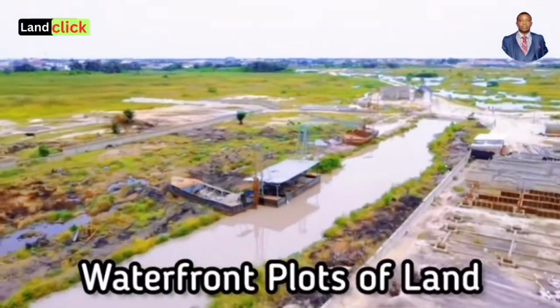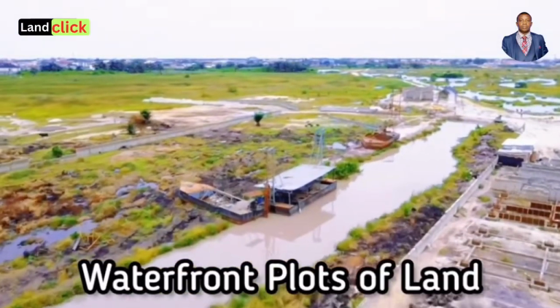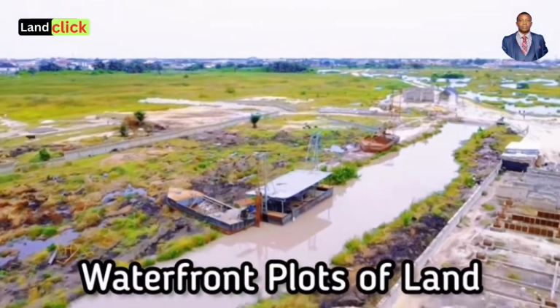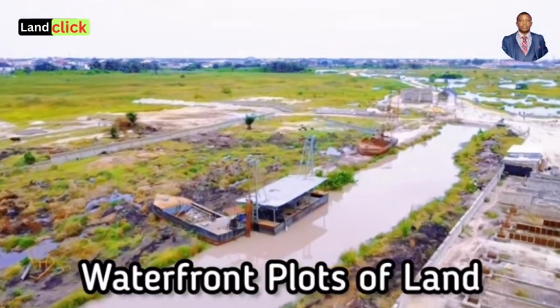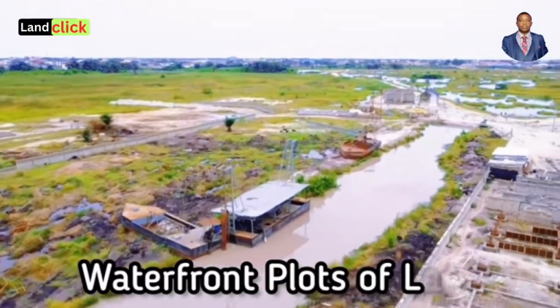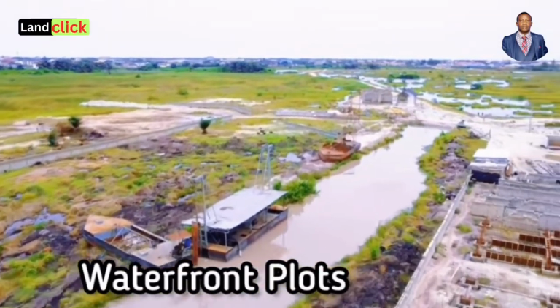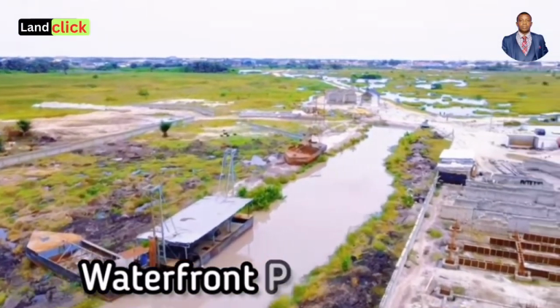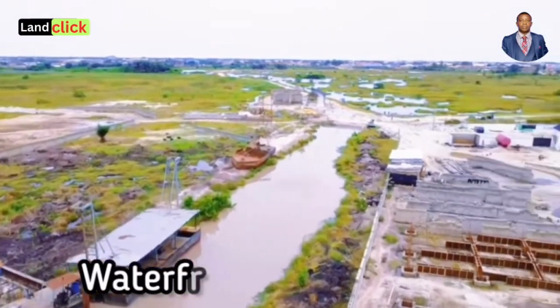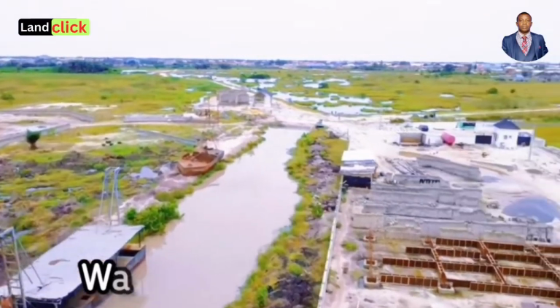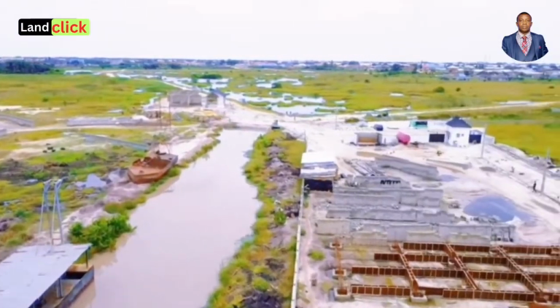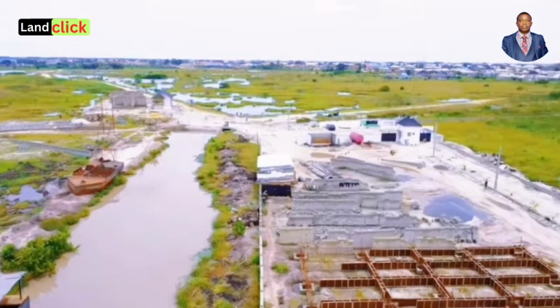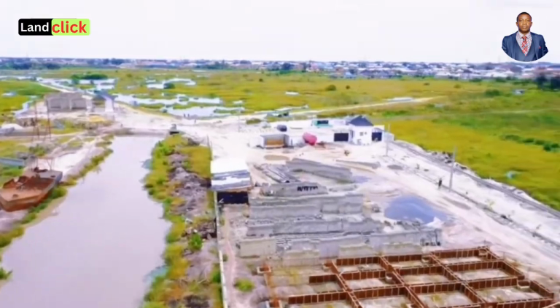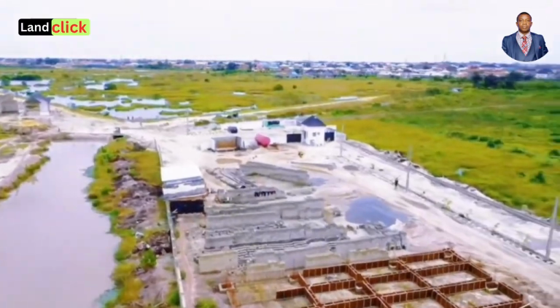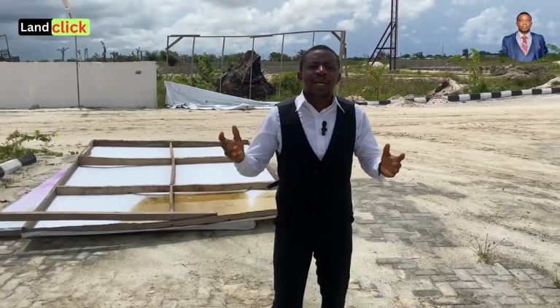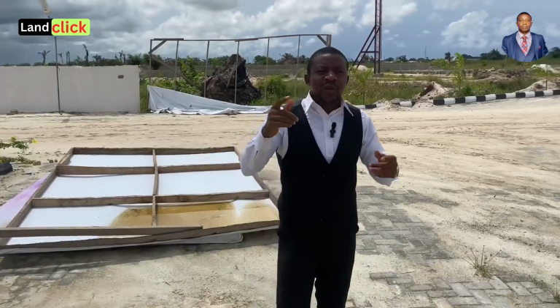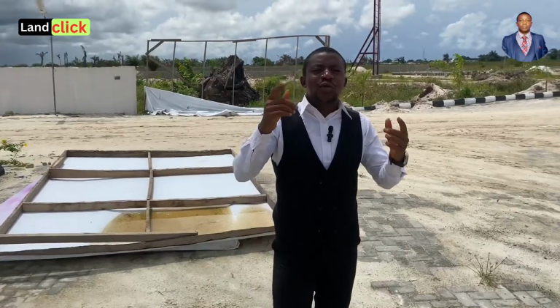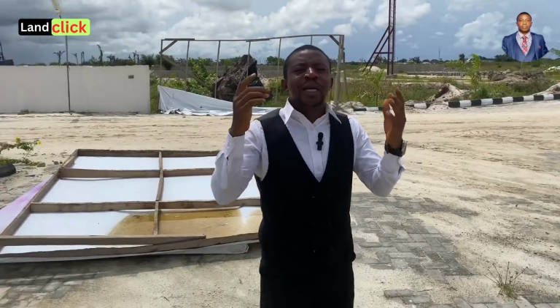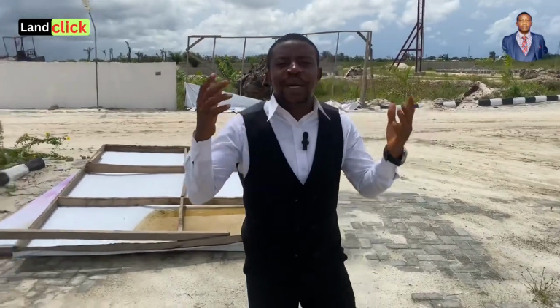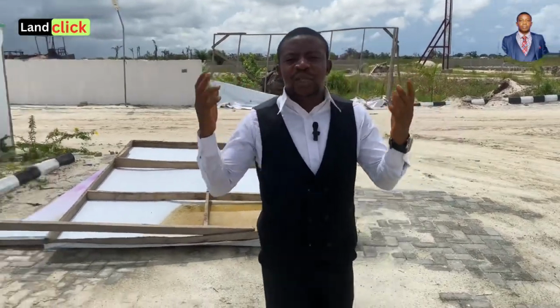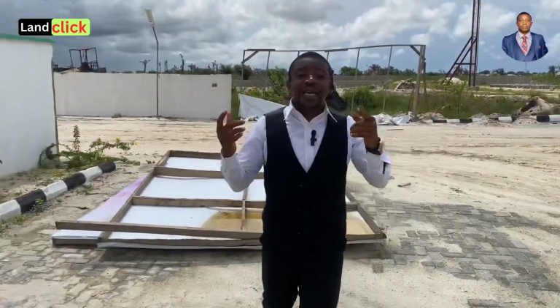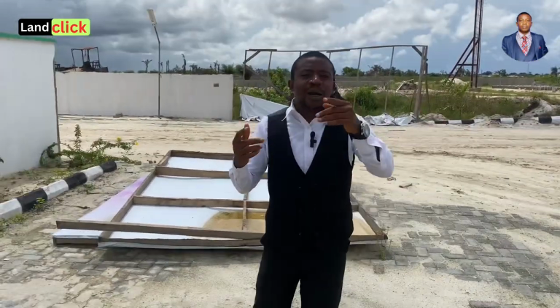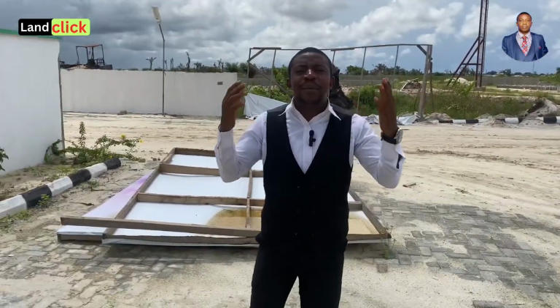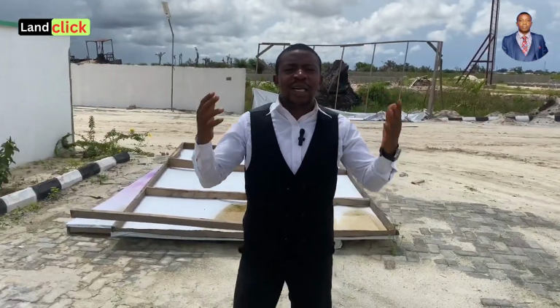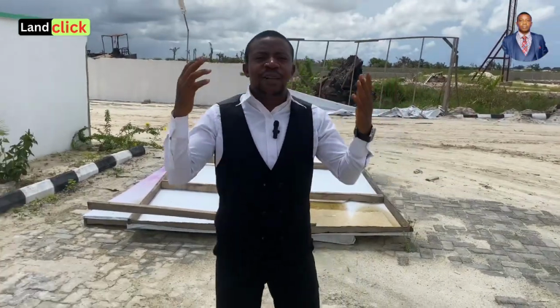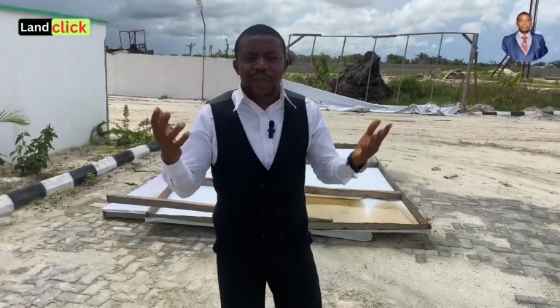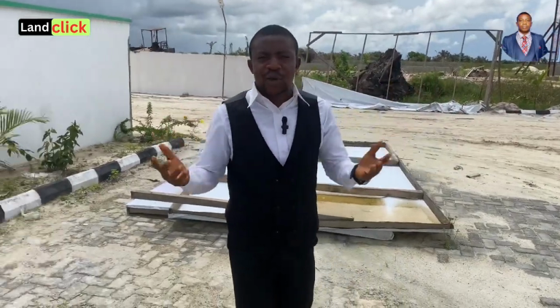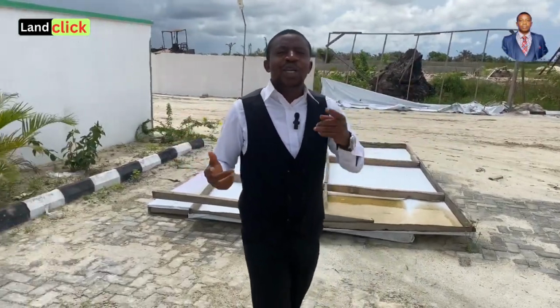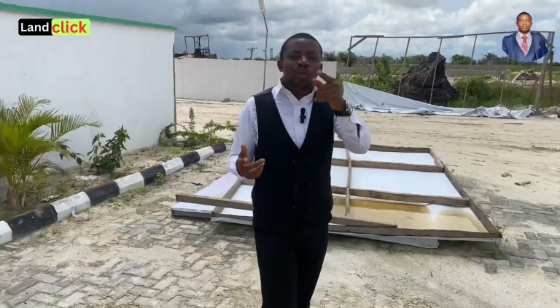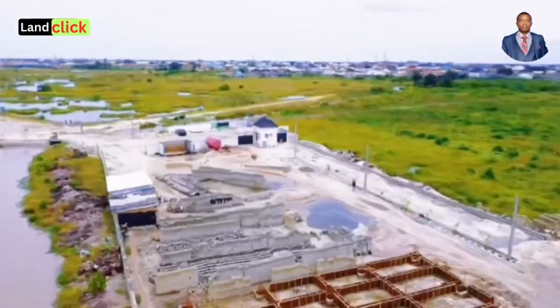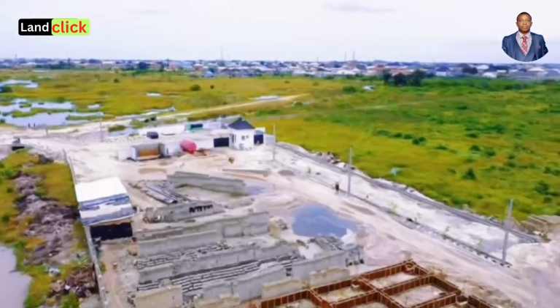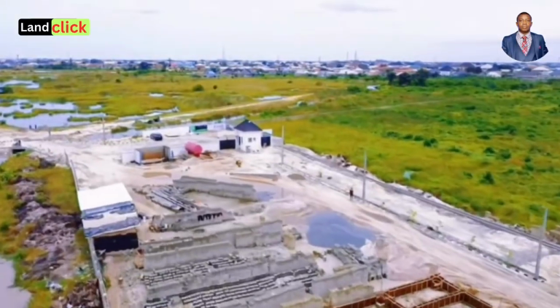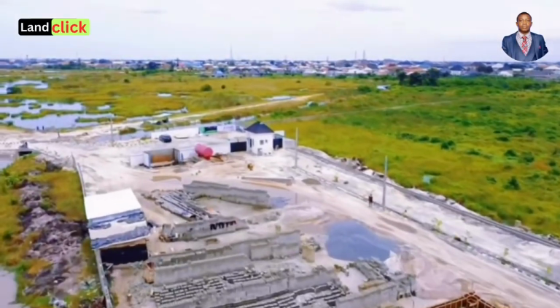Now, remember, my name is Benjamin Lee. I am your number one real estate consultant and my job is to assist you make the best decision so that when you're making a real estate investment, you will be able to make the right choices.